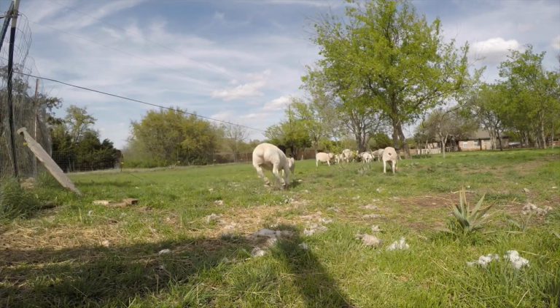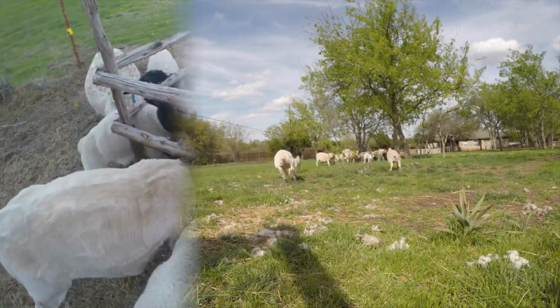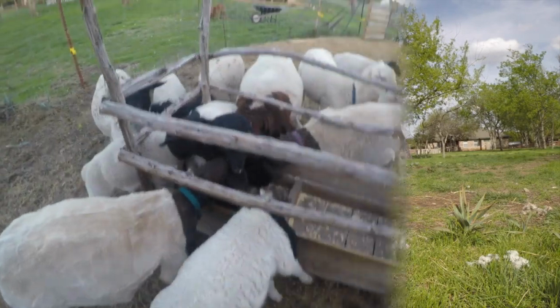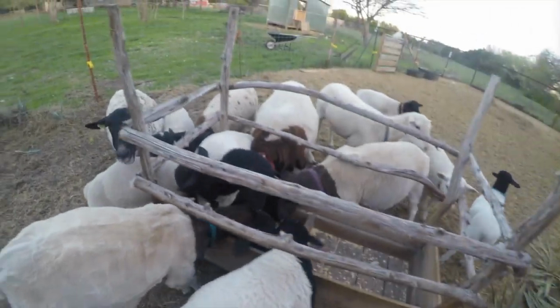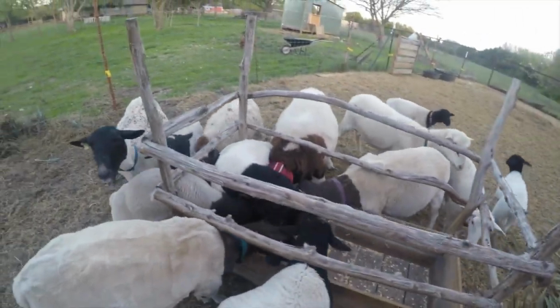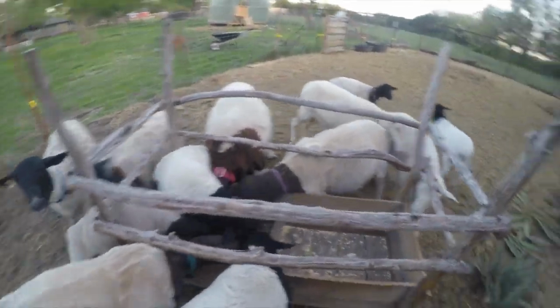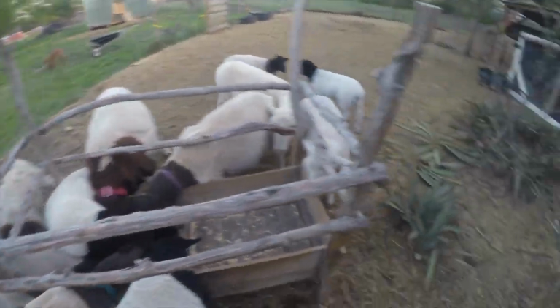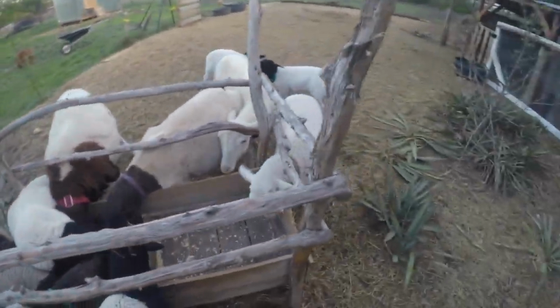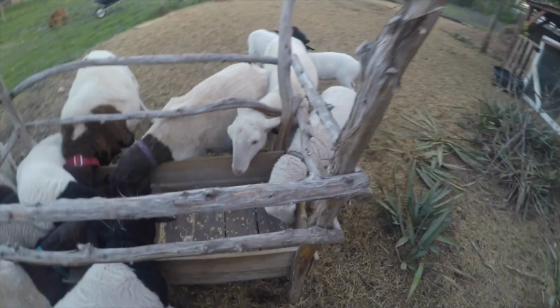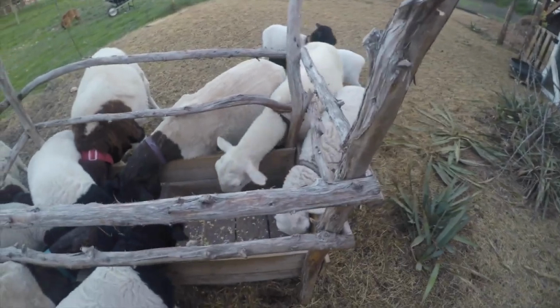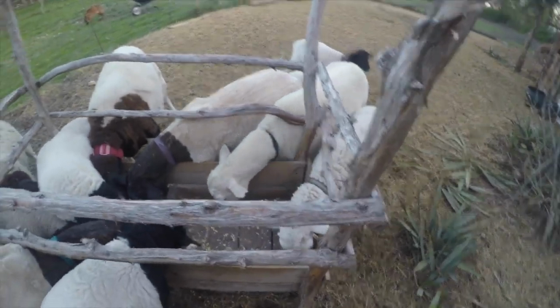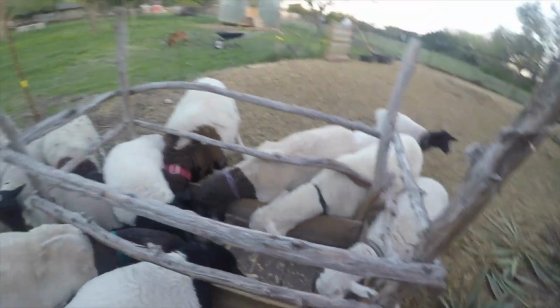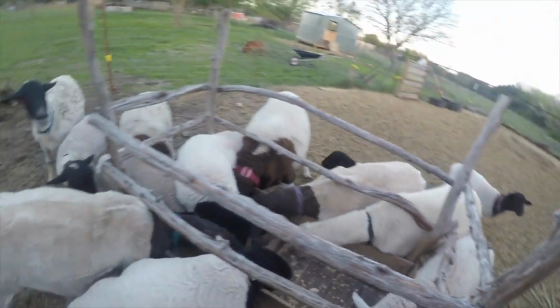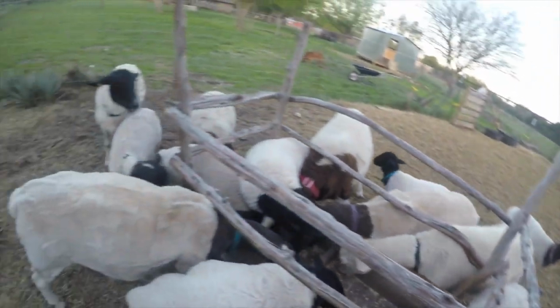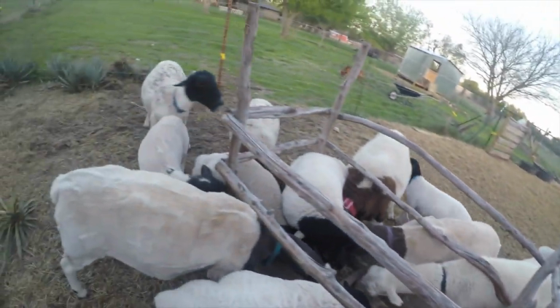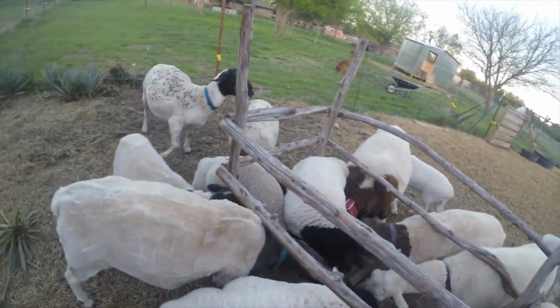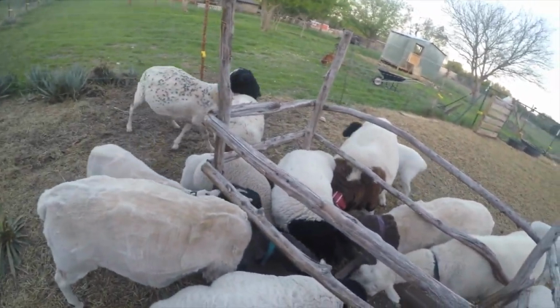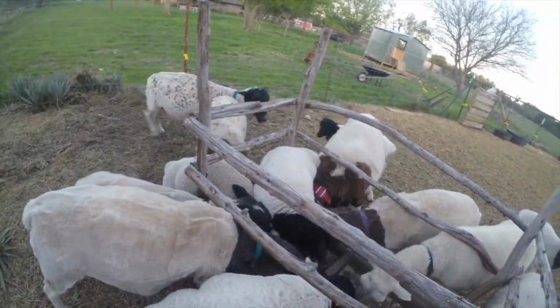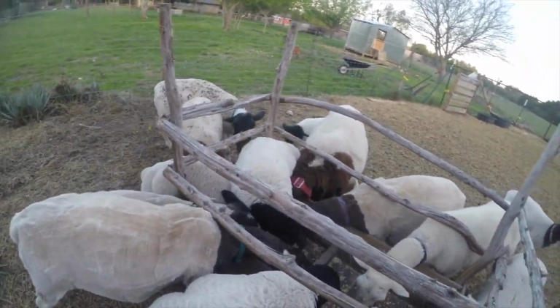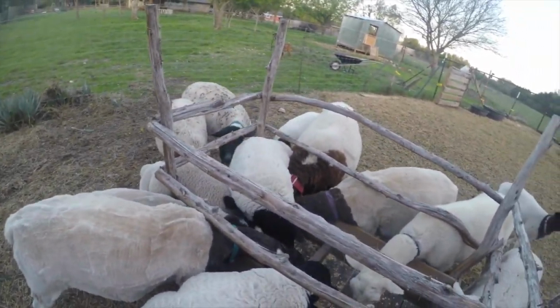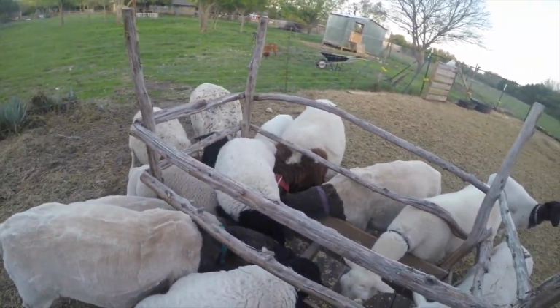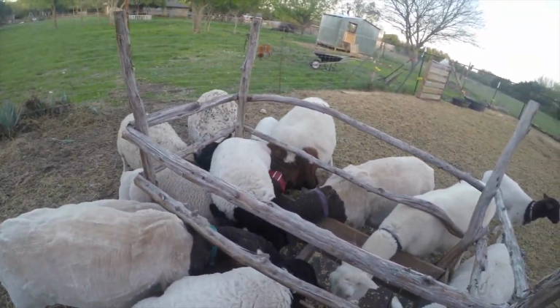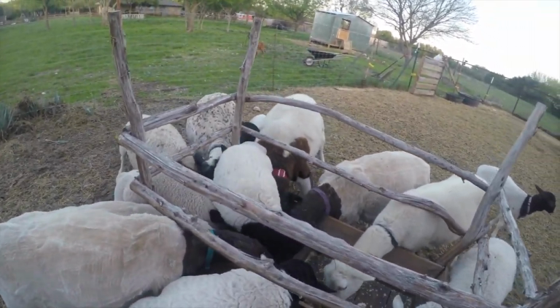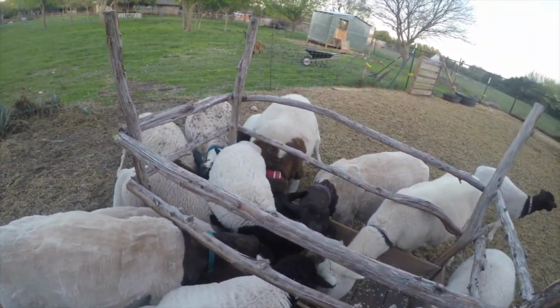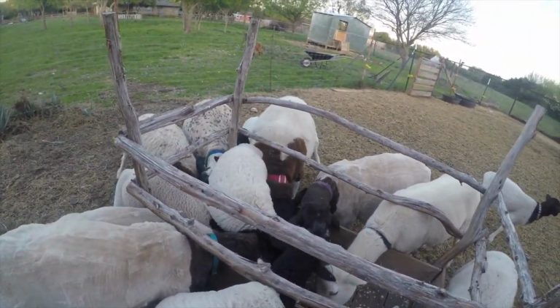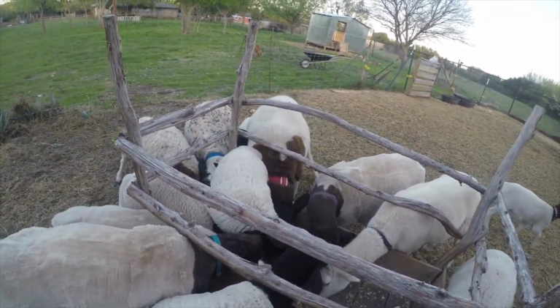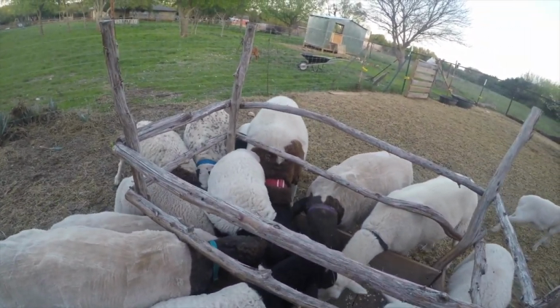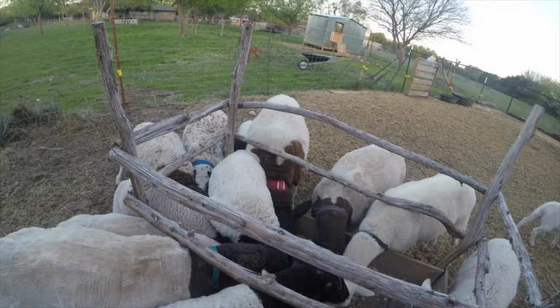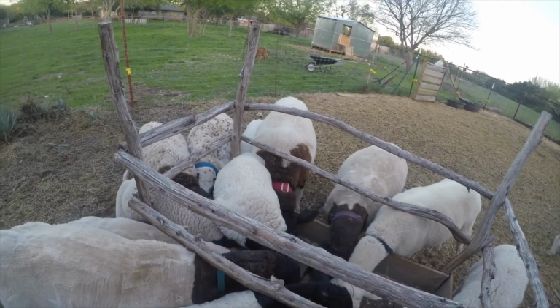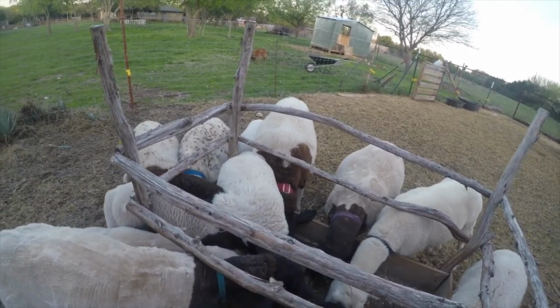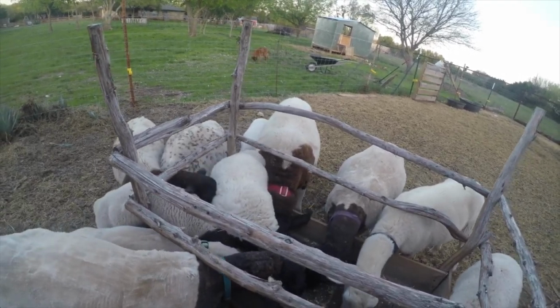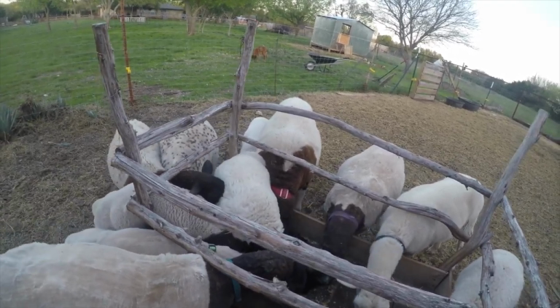All of our sheep except for those two white ones are Dorper. I don't know why we got into Dorpers, but that was what was around here and that's what we ended up buying.